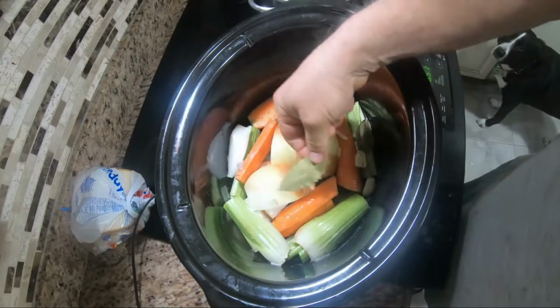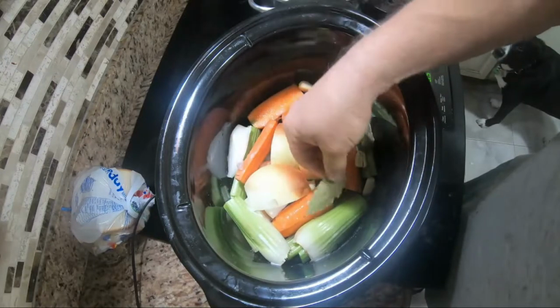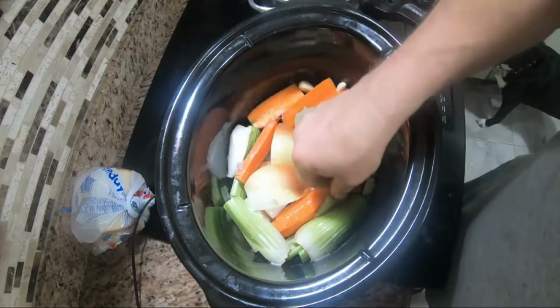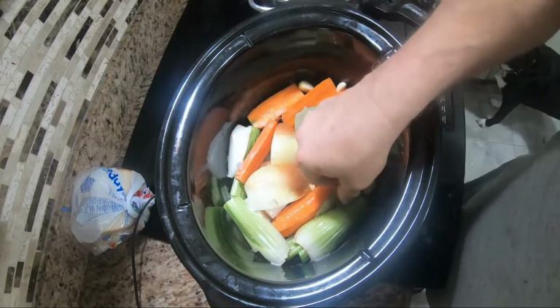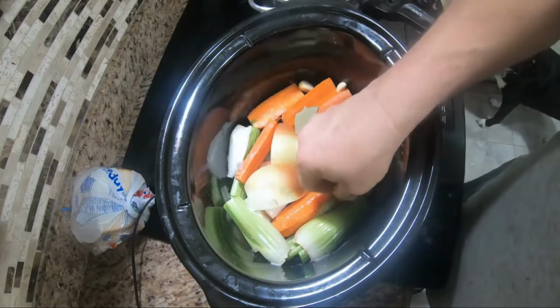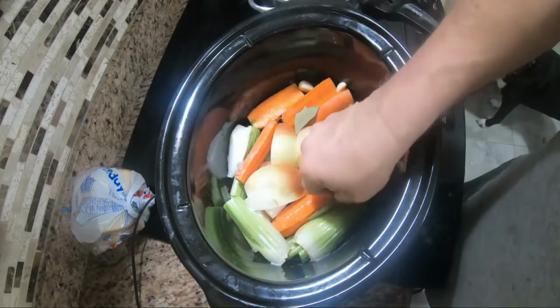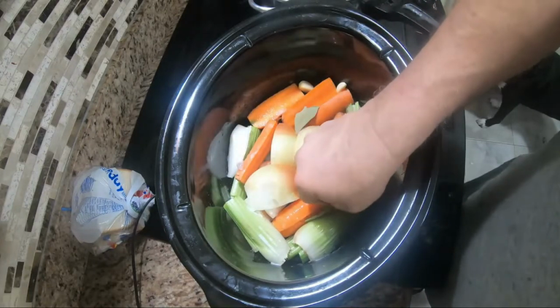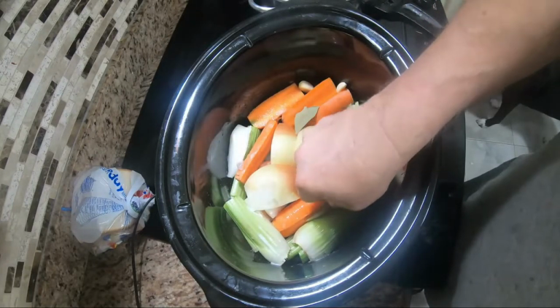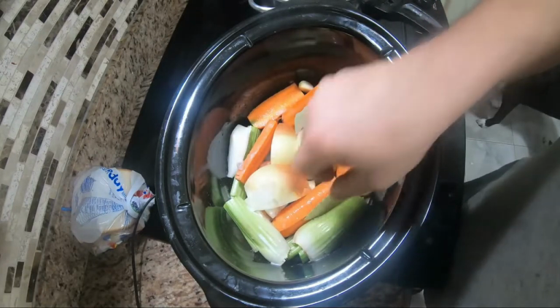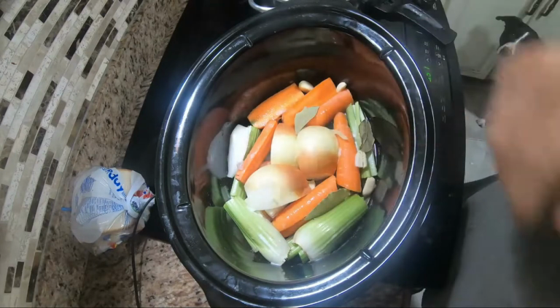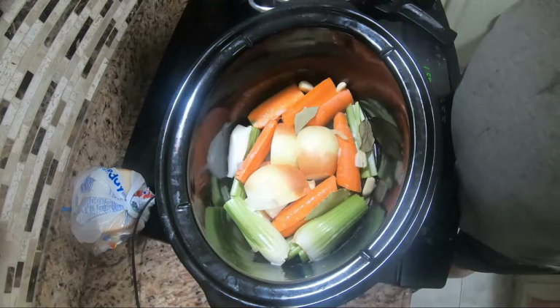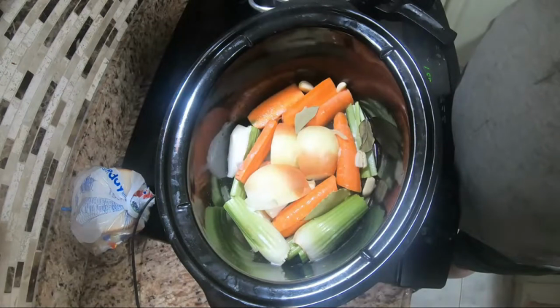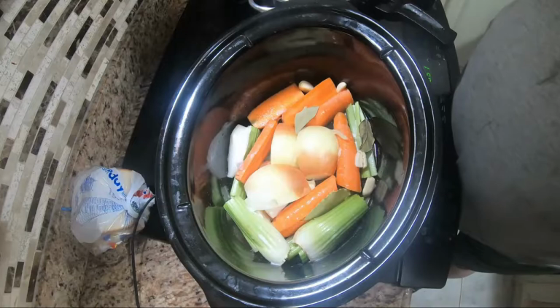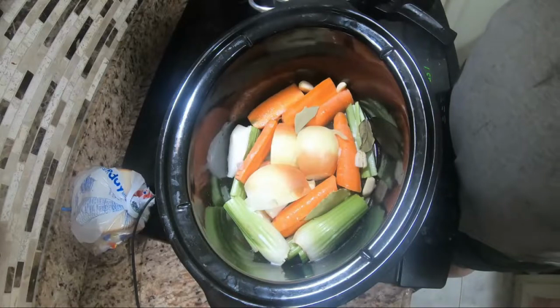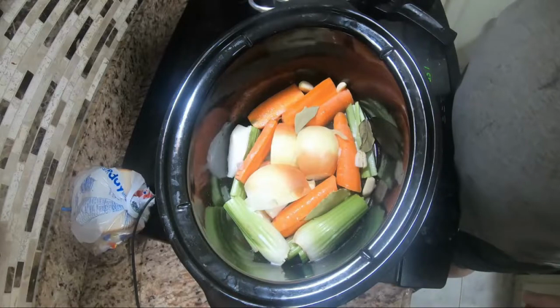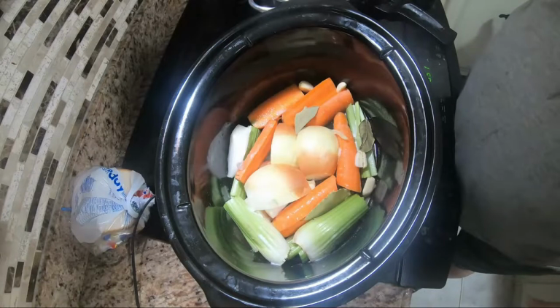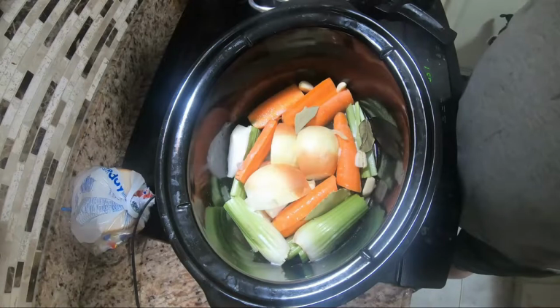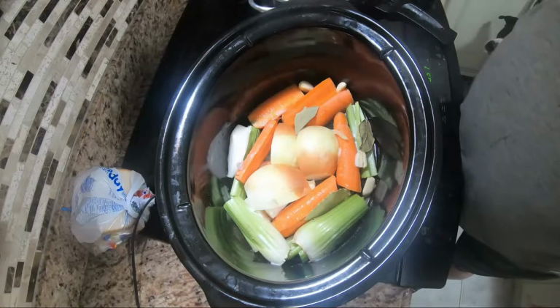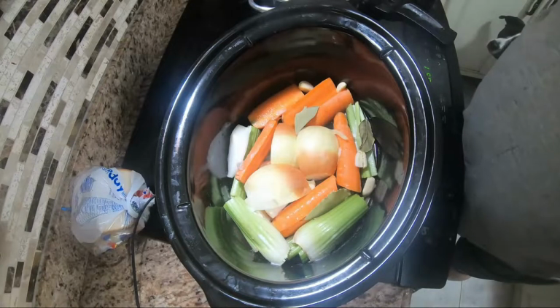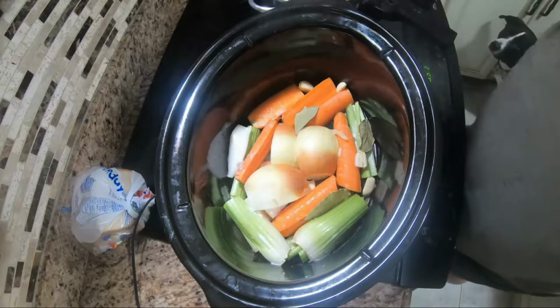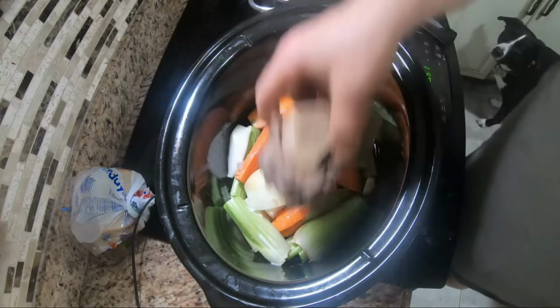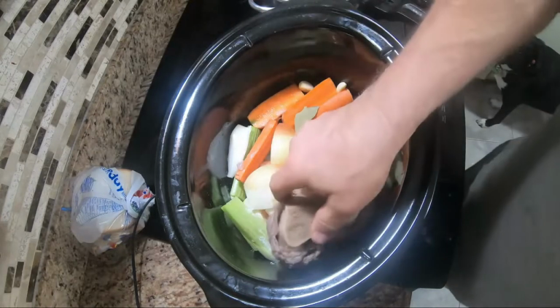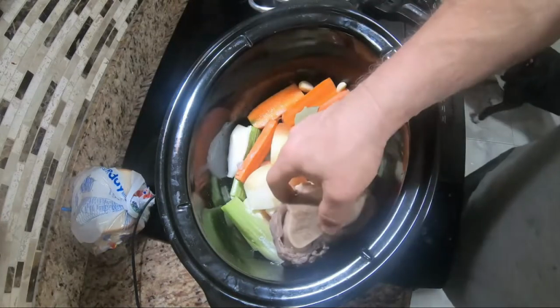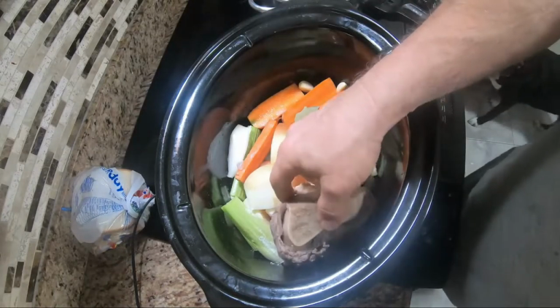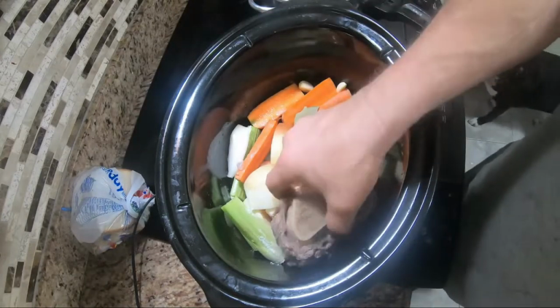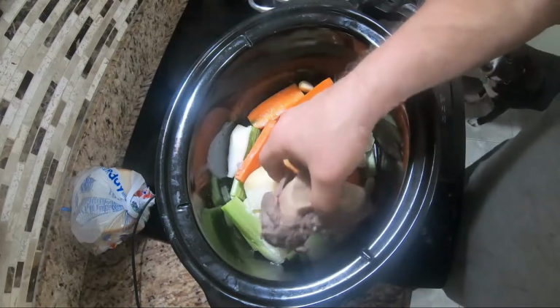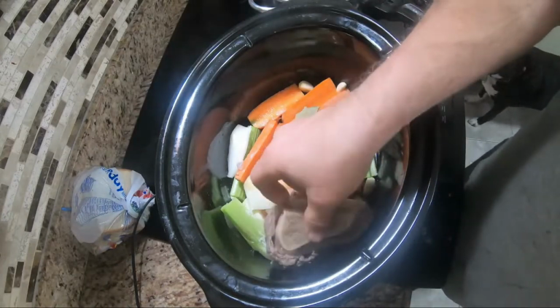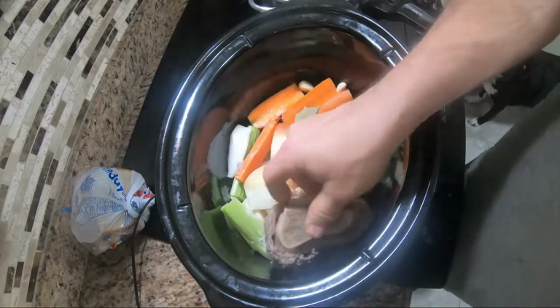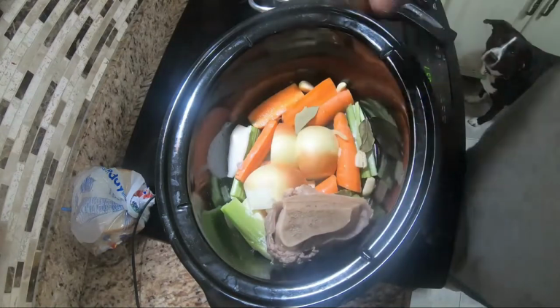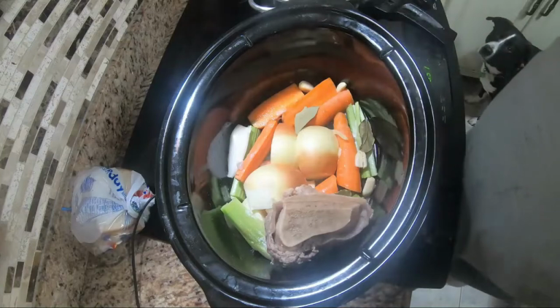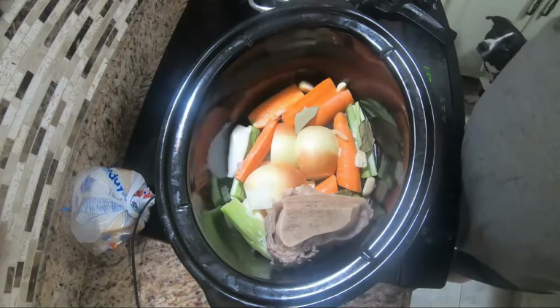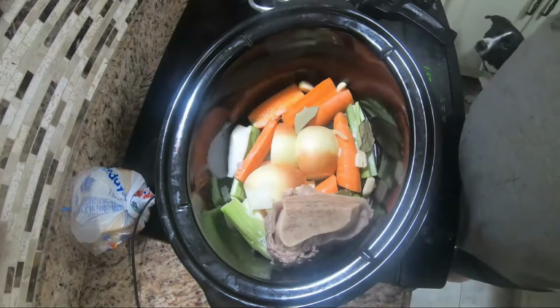The water you're going to use should be distilled or reverse osmosis — the cleaner the water the better.